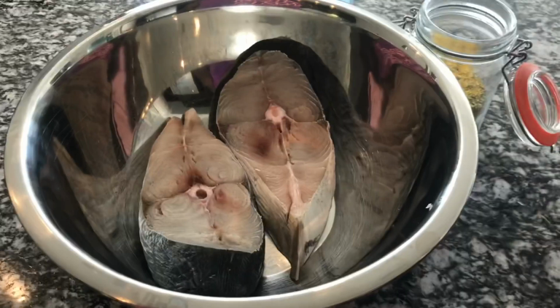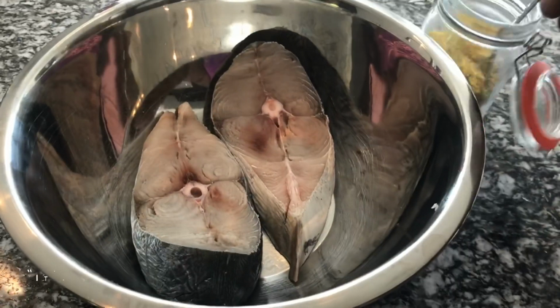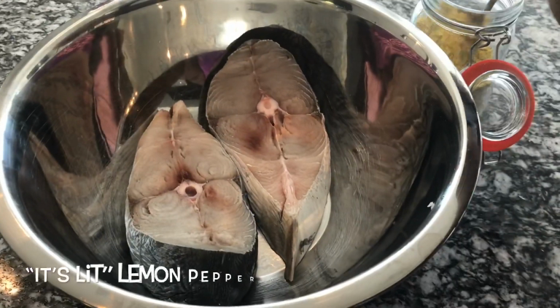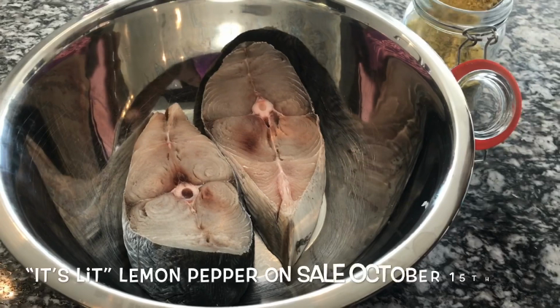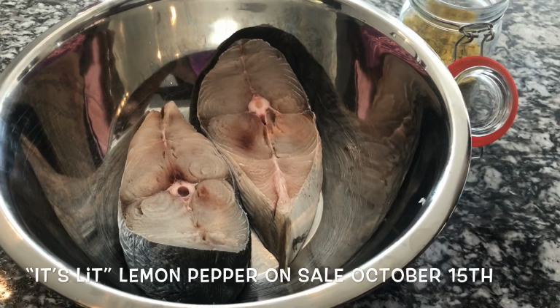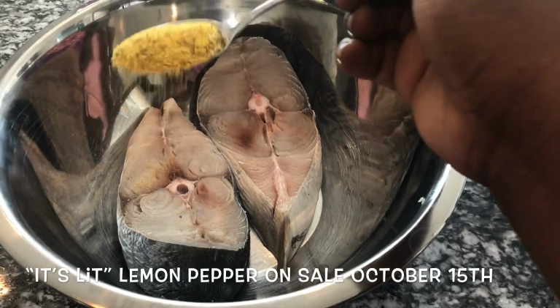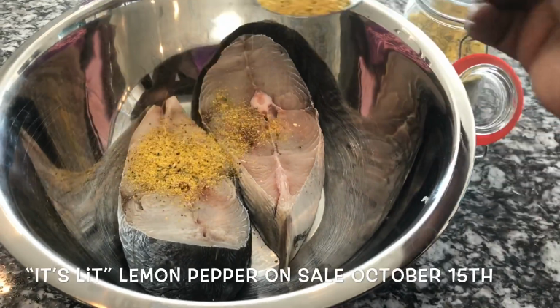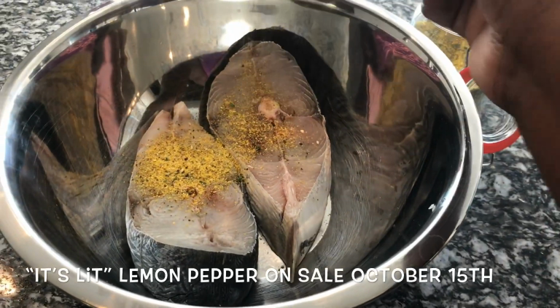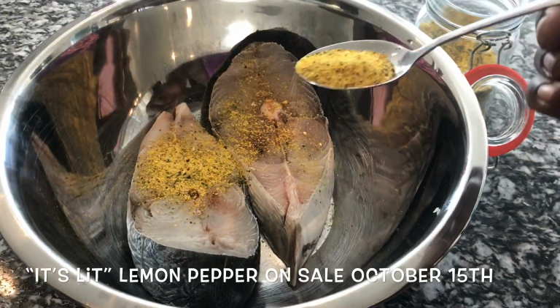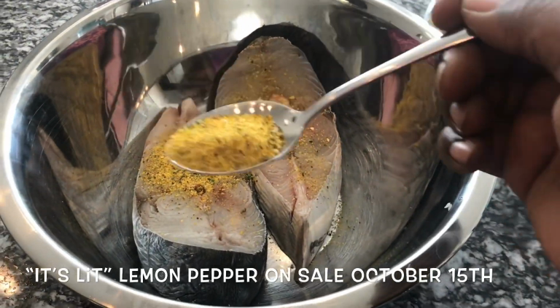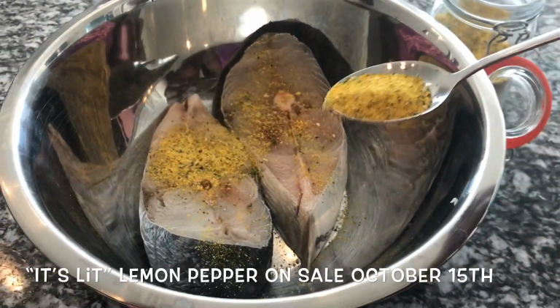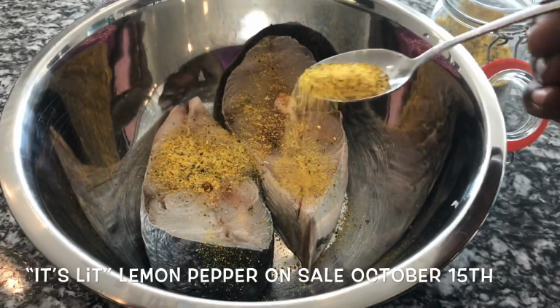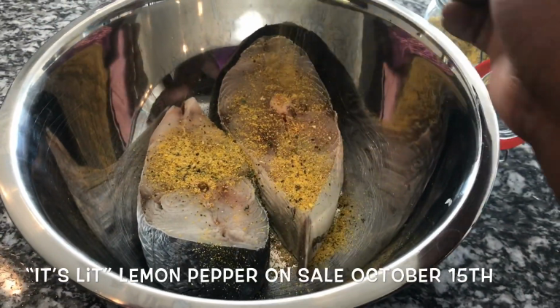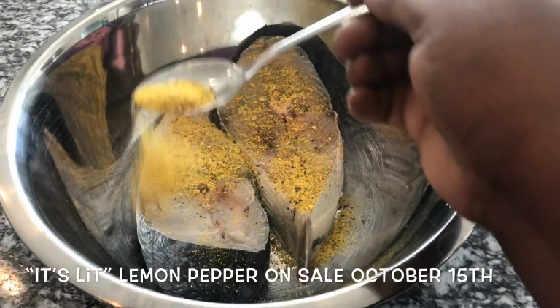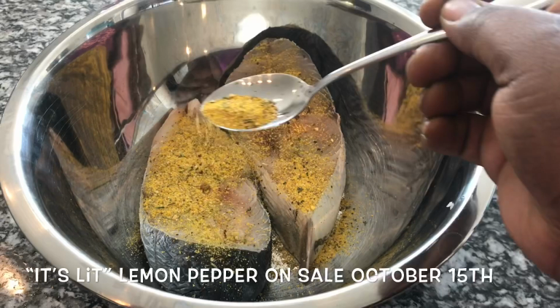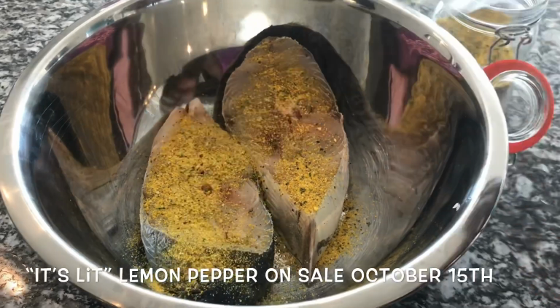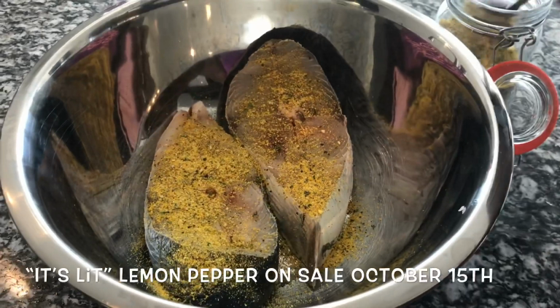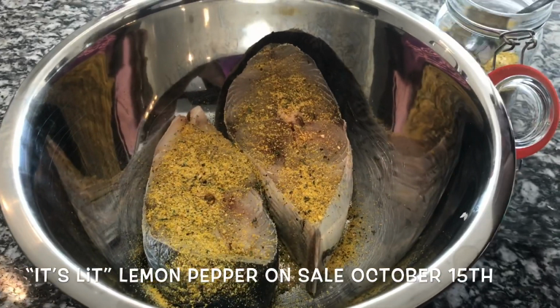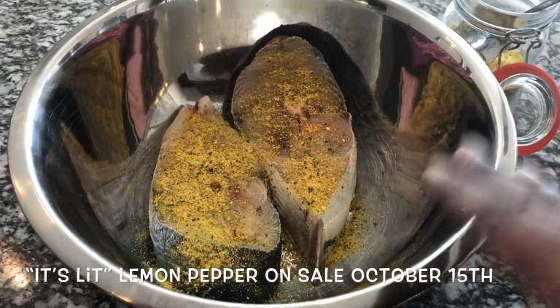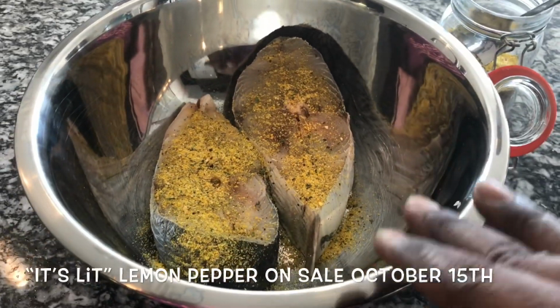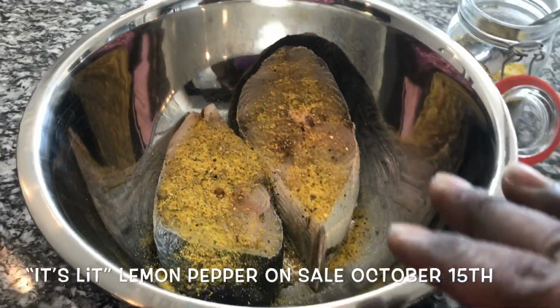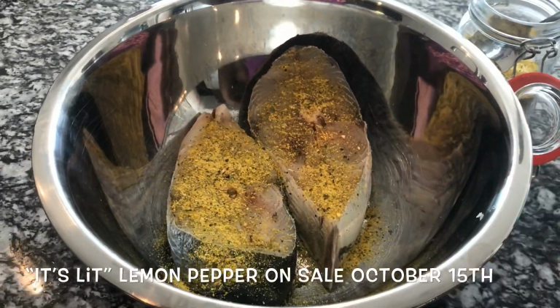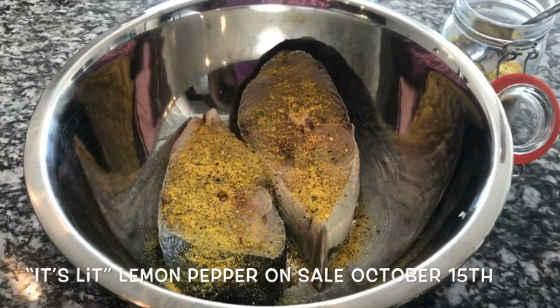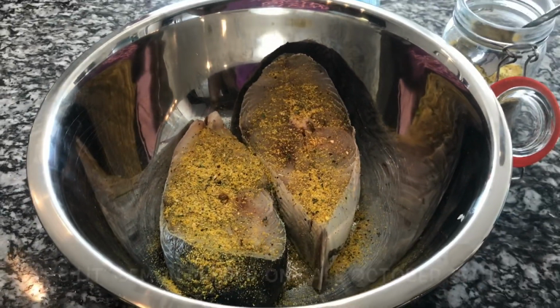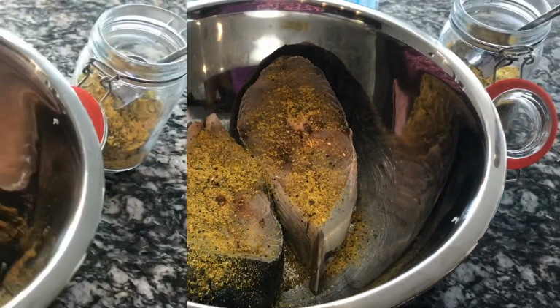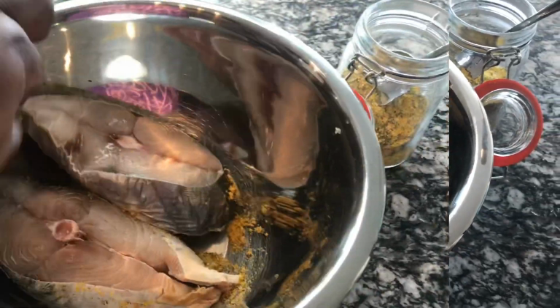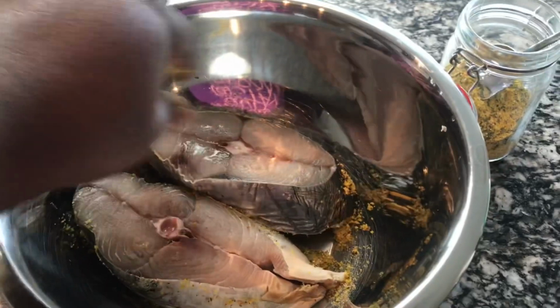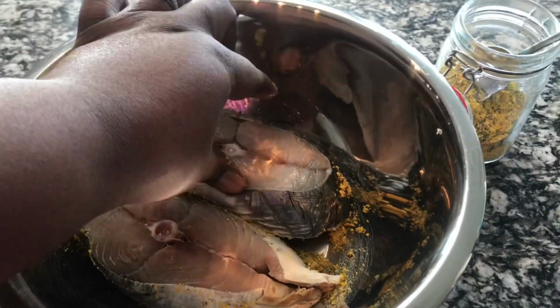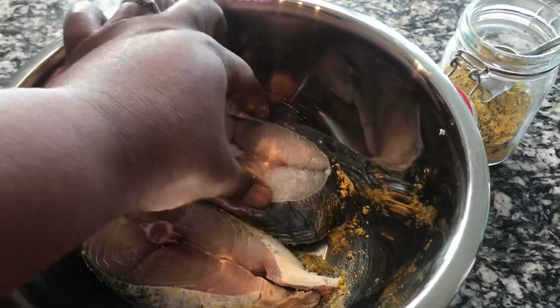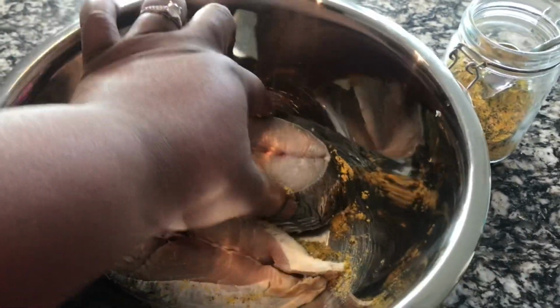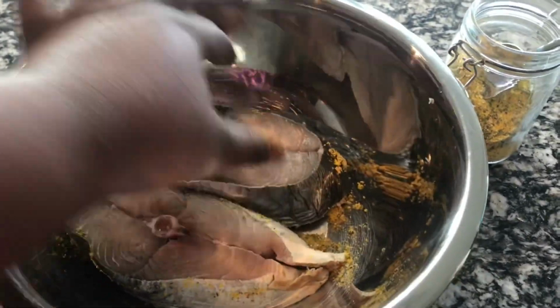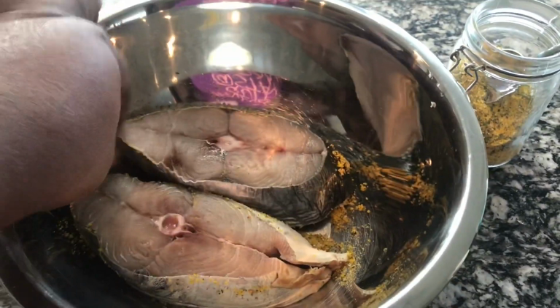What you want to do is add your lemon pepper to each side of your fish. With my spice, you do not need salt, you don't need pepper, you don't need any other seasoning — just 'It's Lit' lemon pepper. Period.